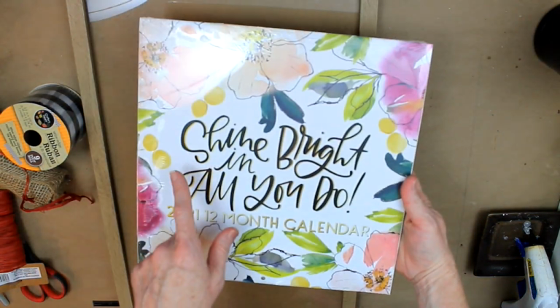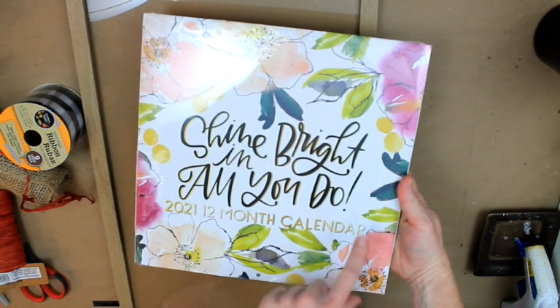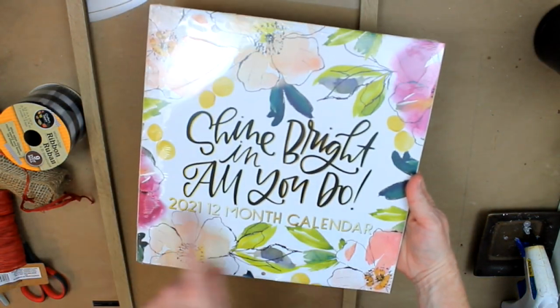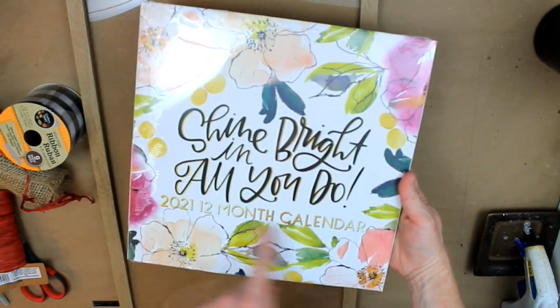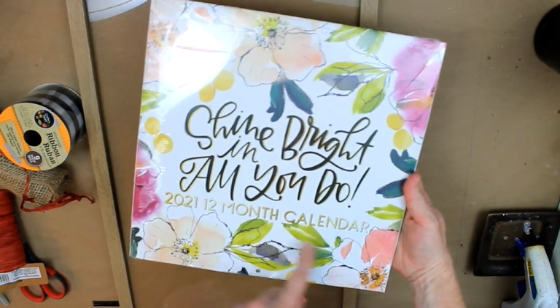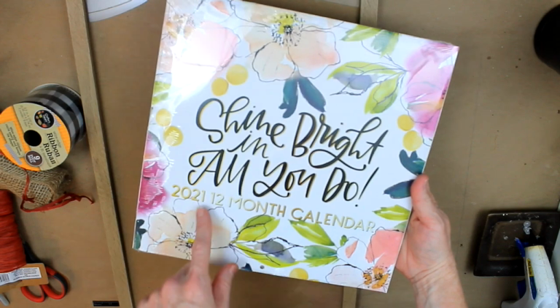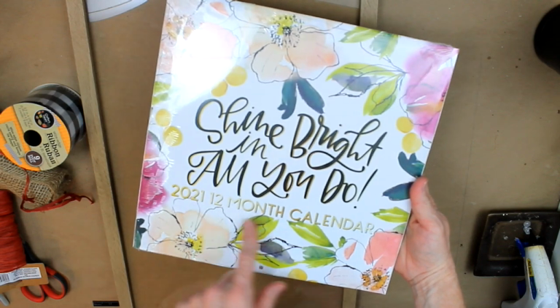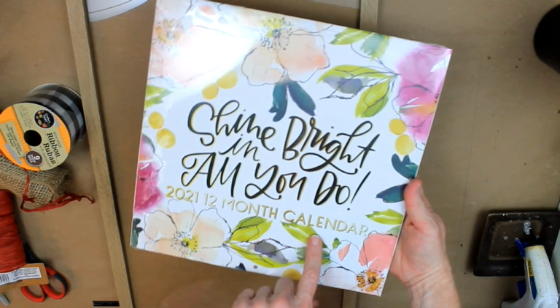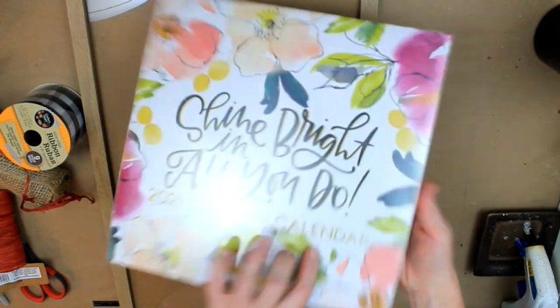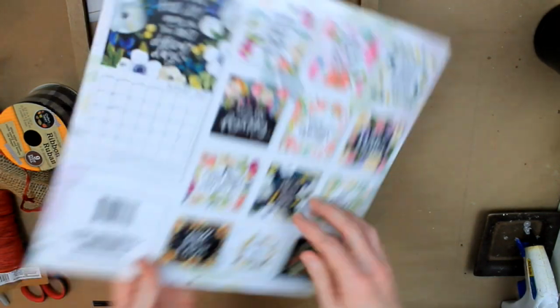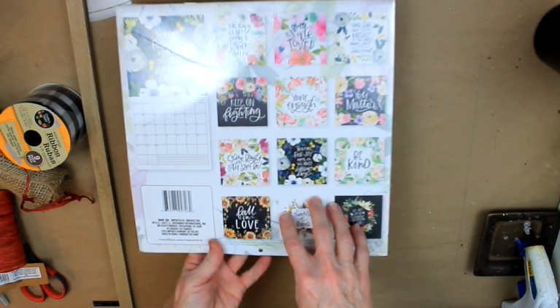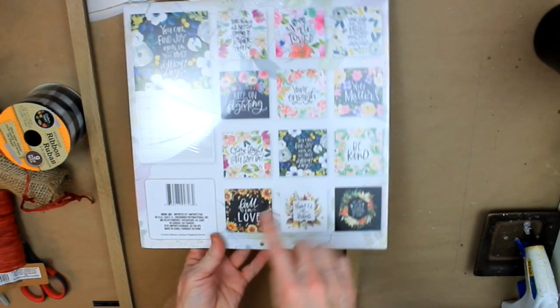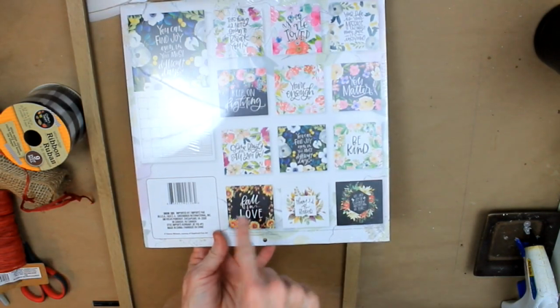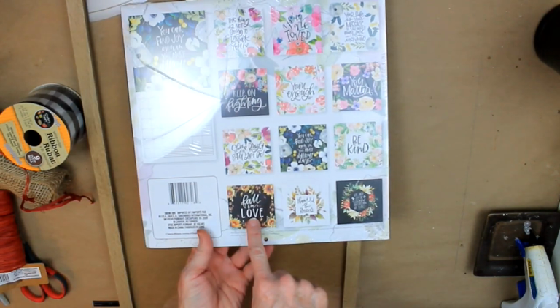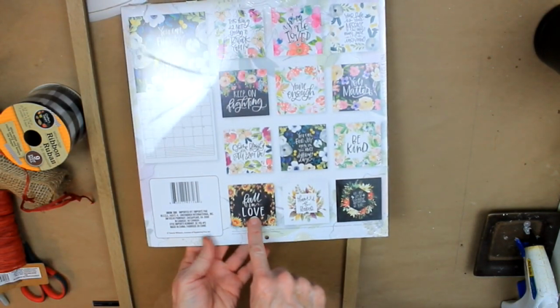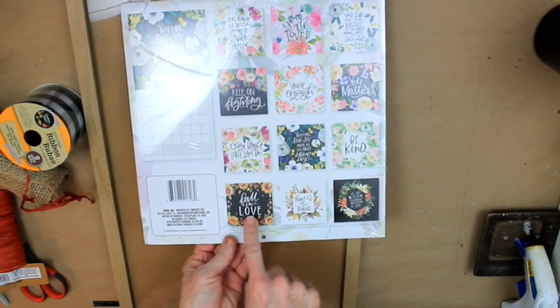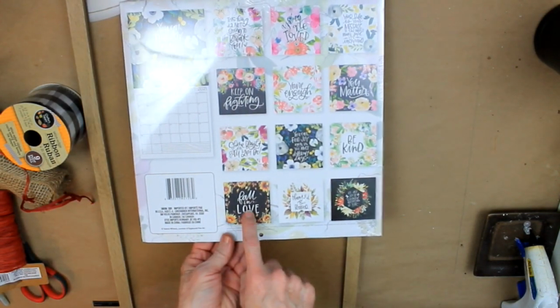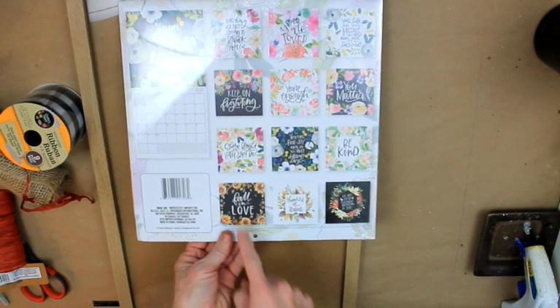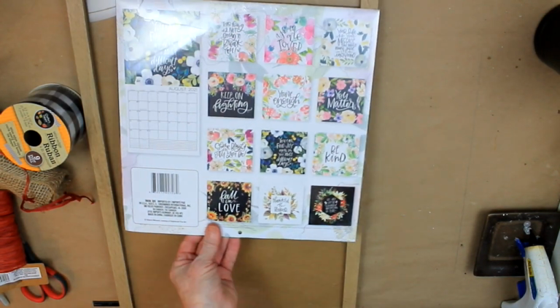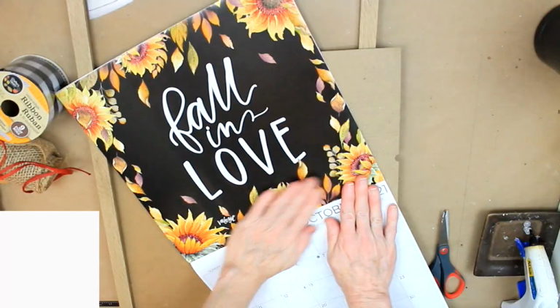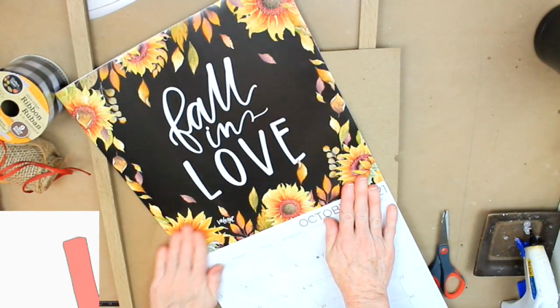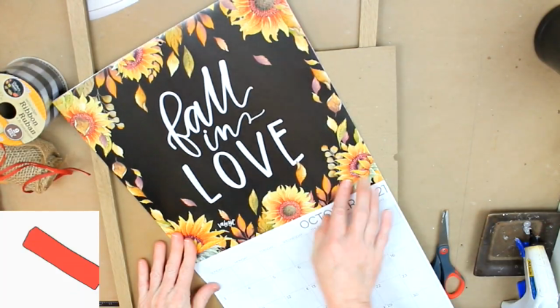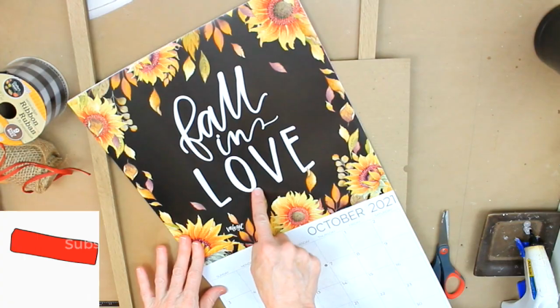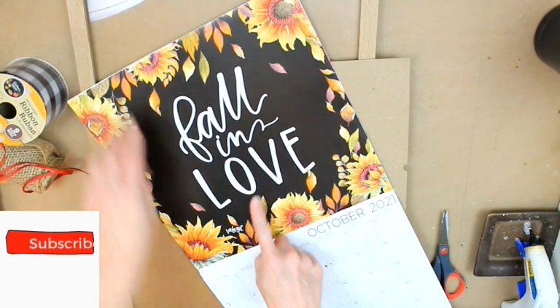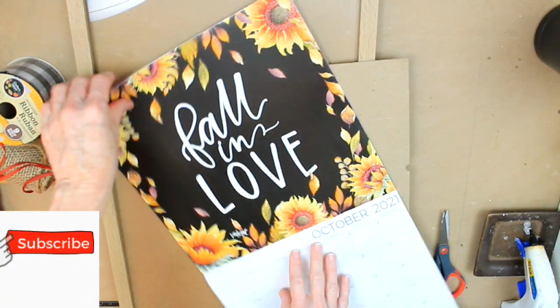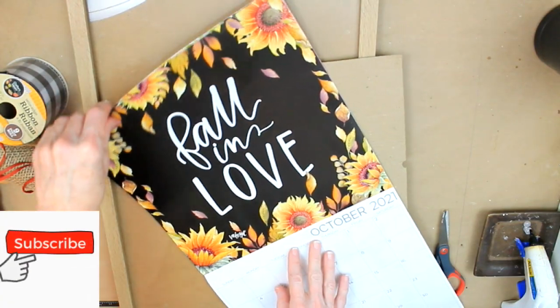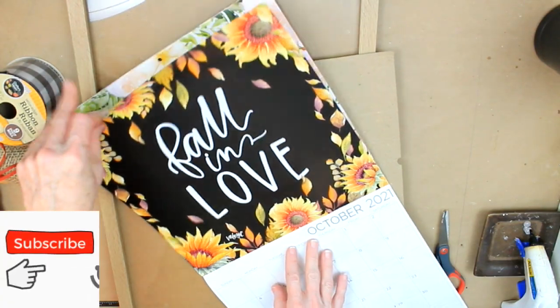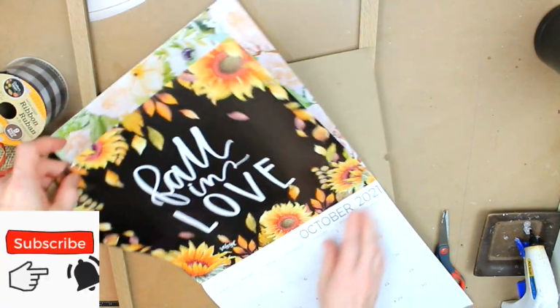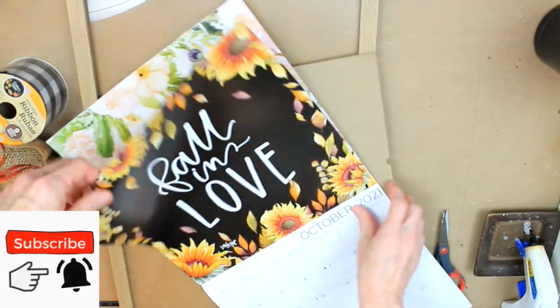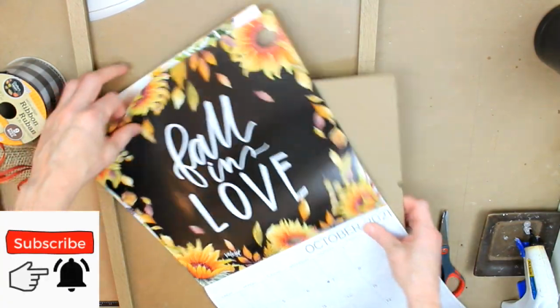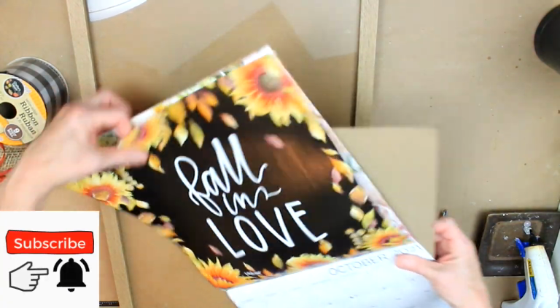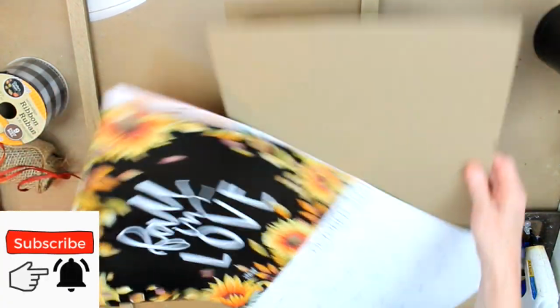This is what they look like. There's a big variety at Dollar Tree and you can get them in the back-to-school section. I've chosen this black one with the sunflowers.